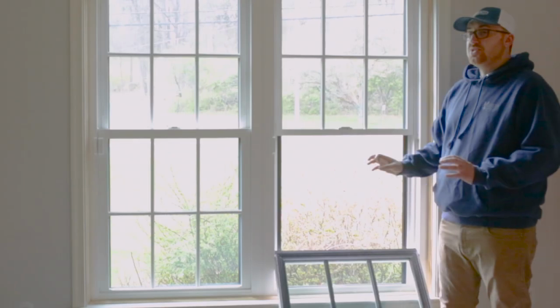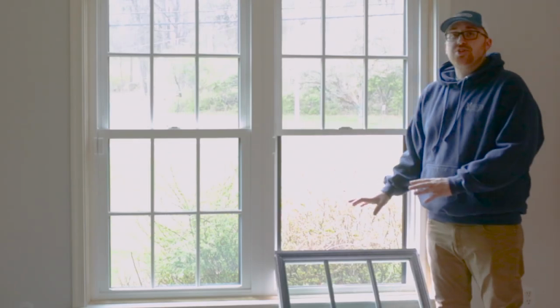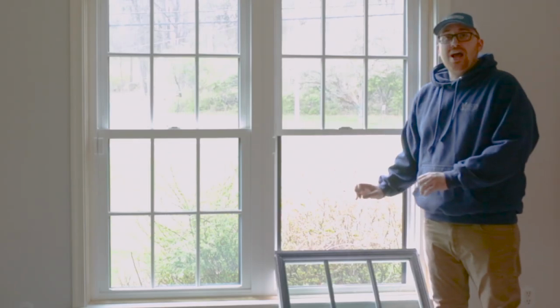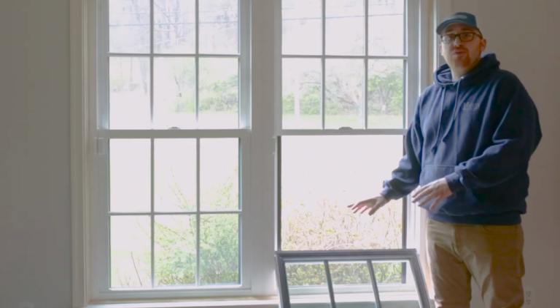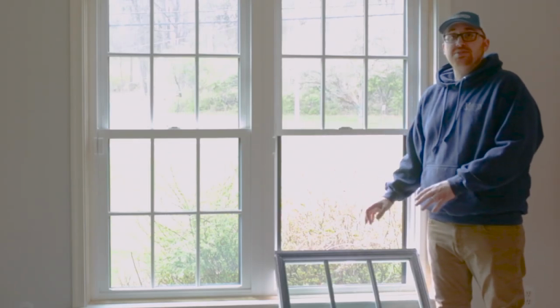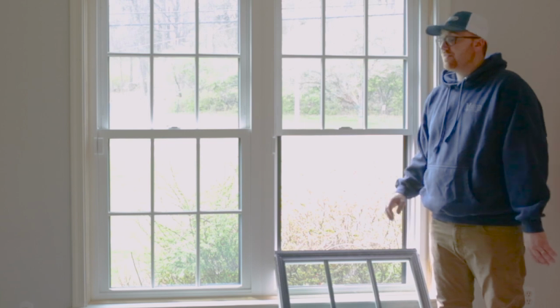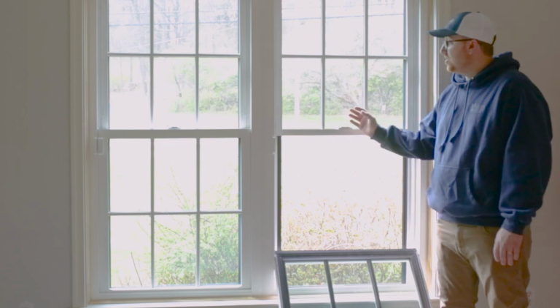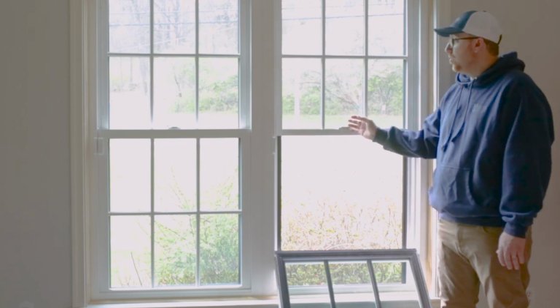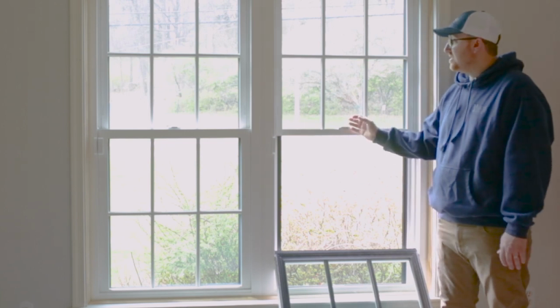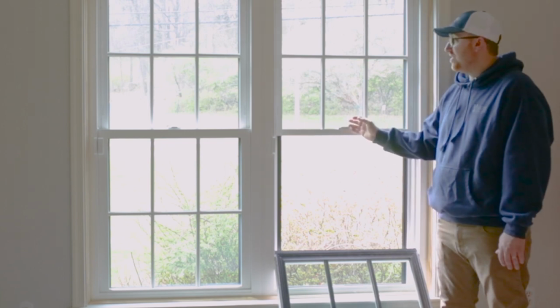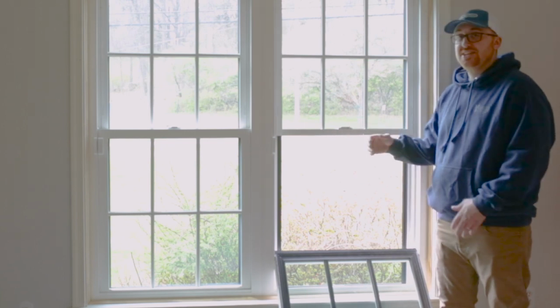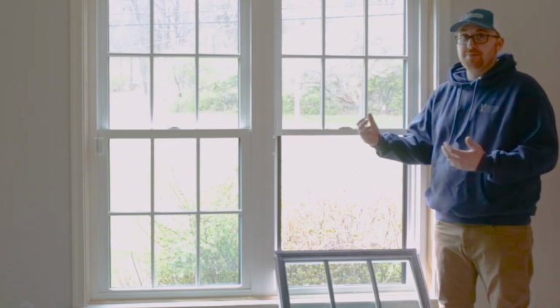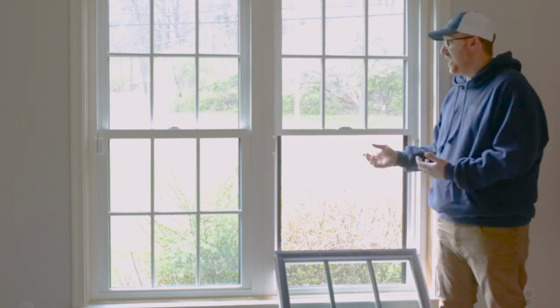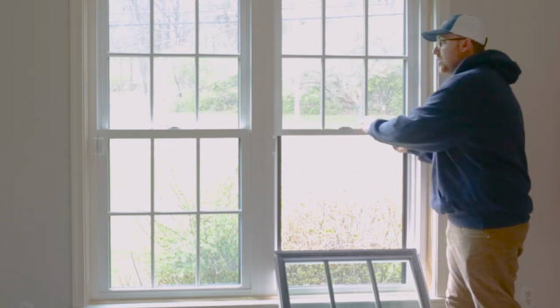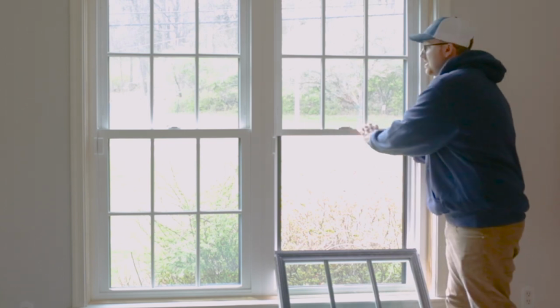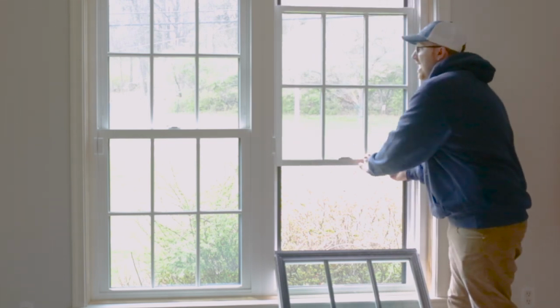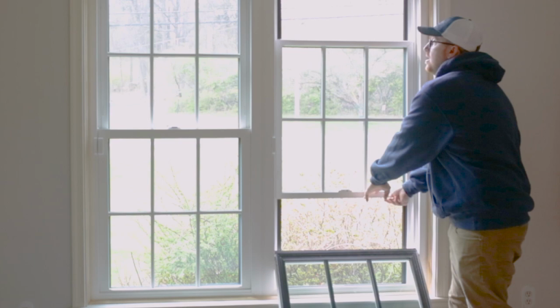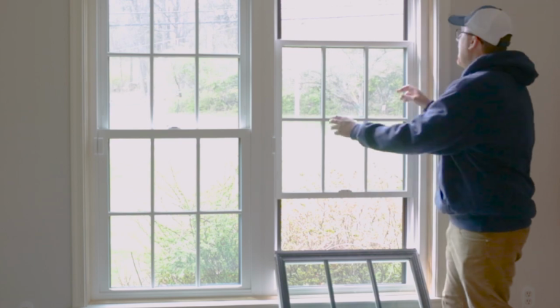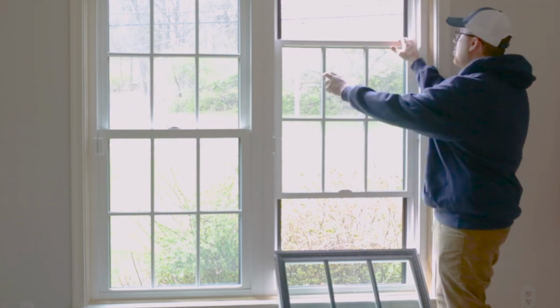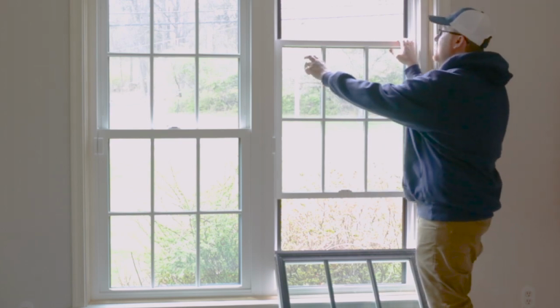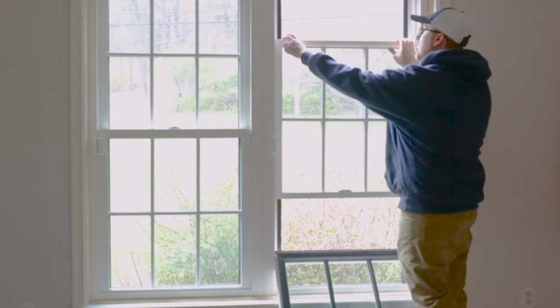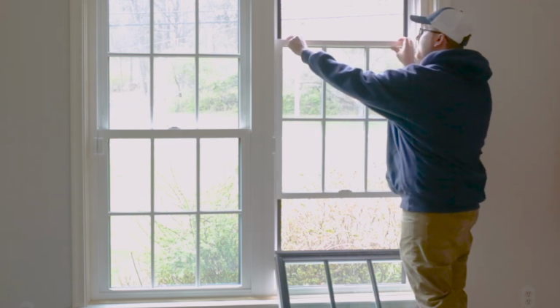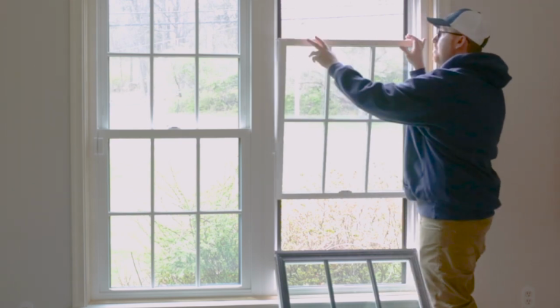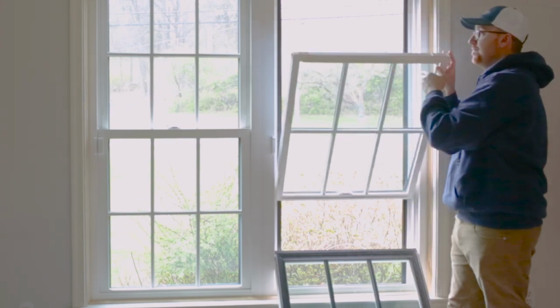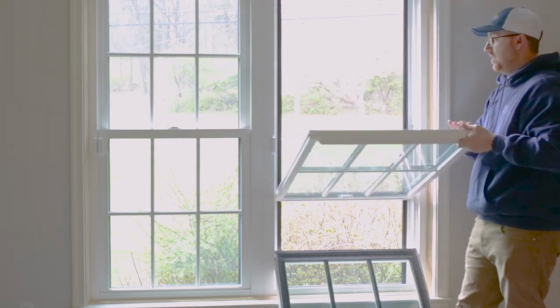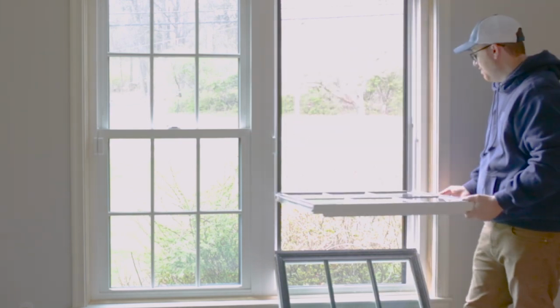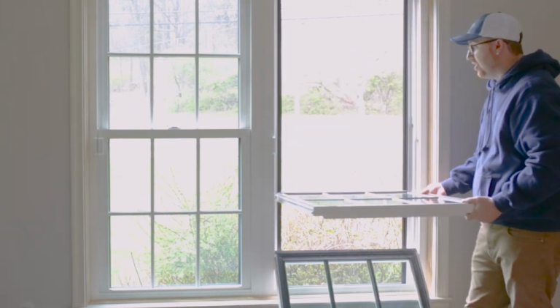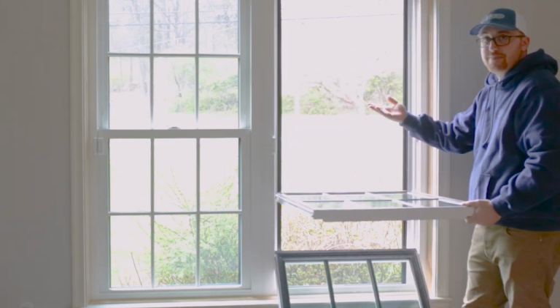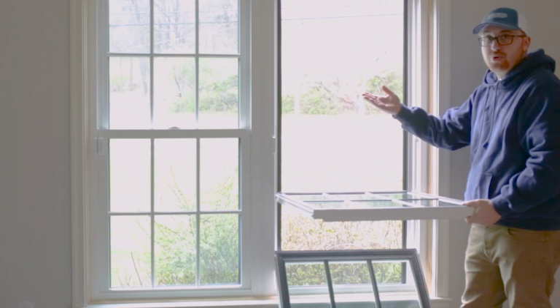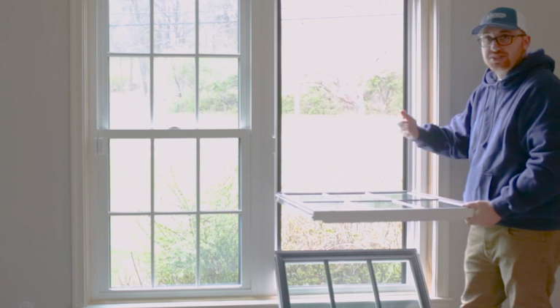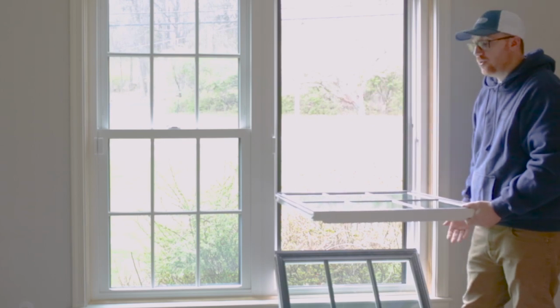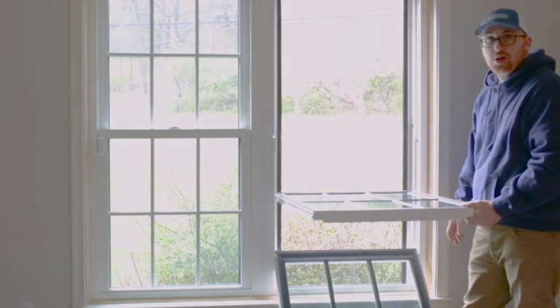That was showing you how to remove a bottom sash. If you wanted to do the same for the top sash, it's the exact same thing — you just slide it down. There are tilt latches up here that you would tilt in, and from there it's the same principles as on the double-hung.